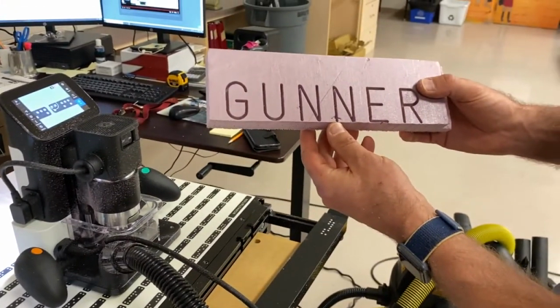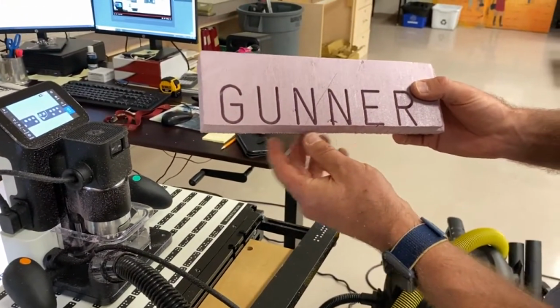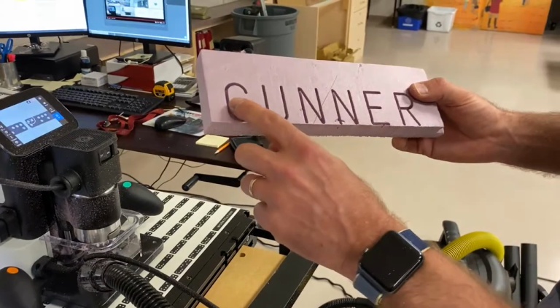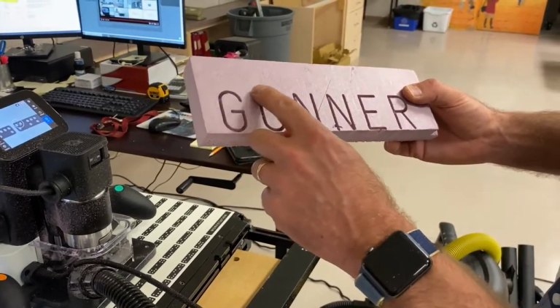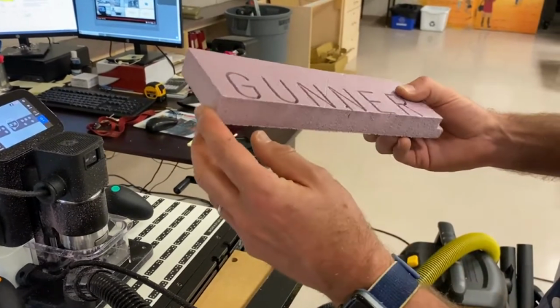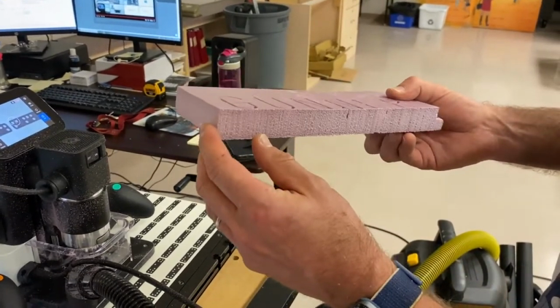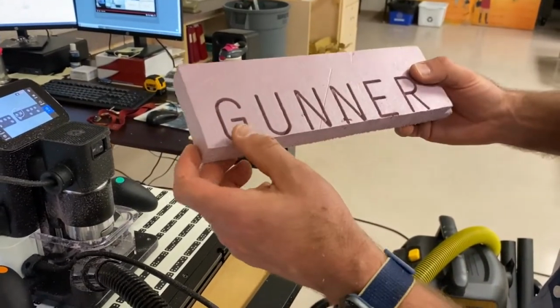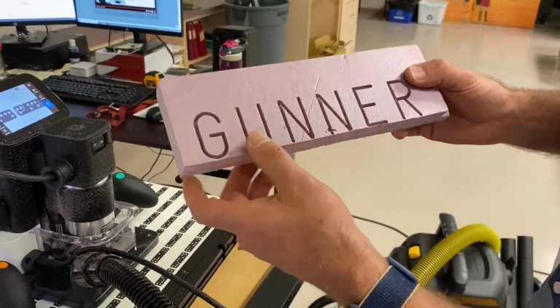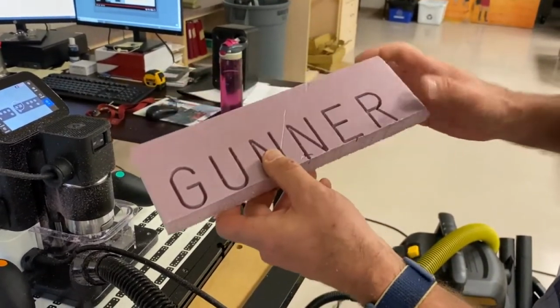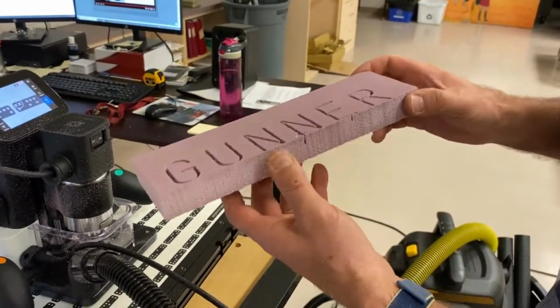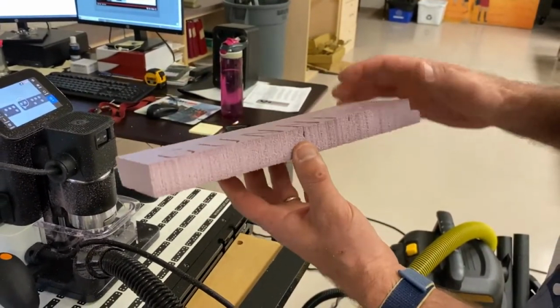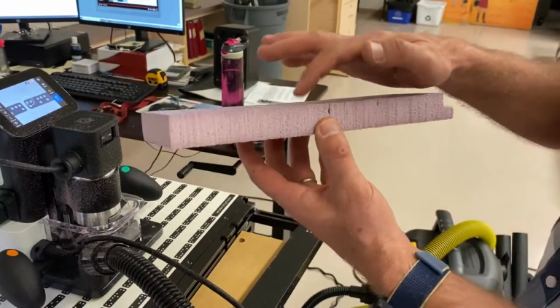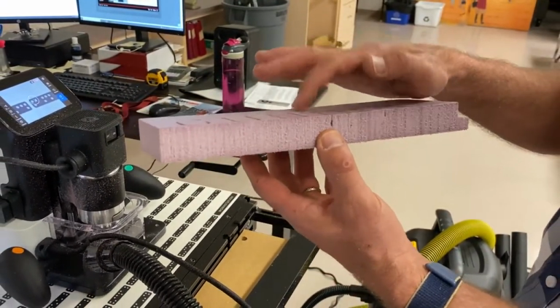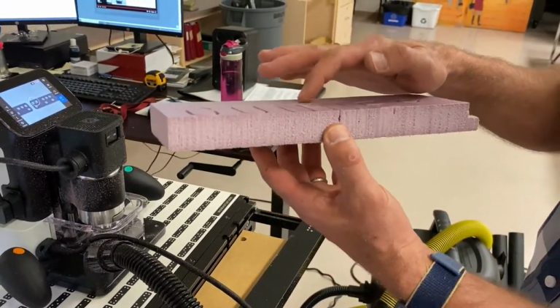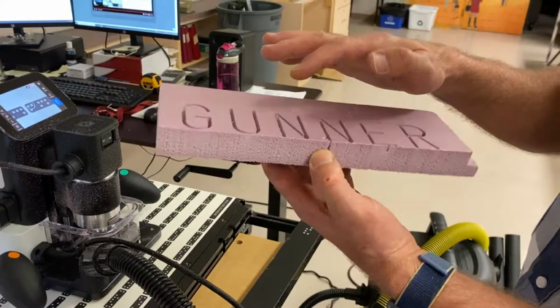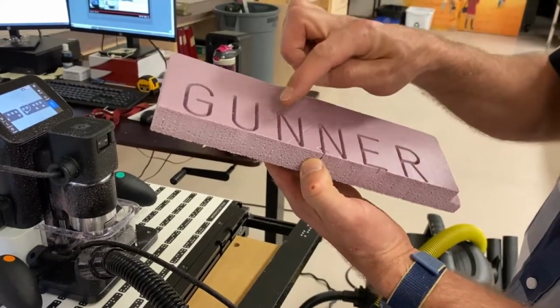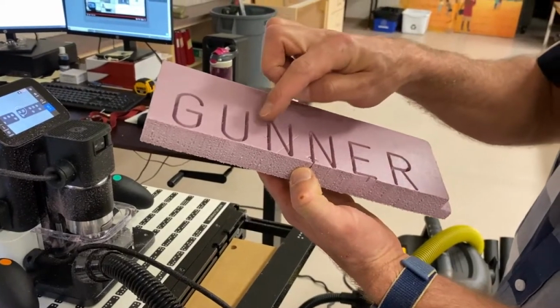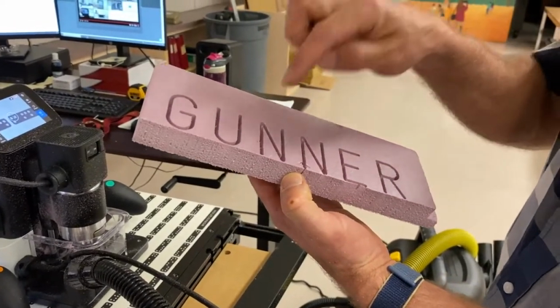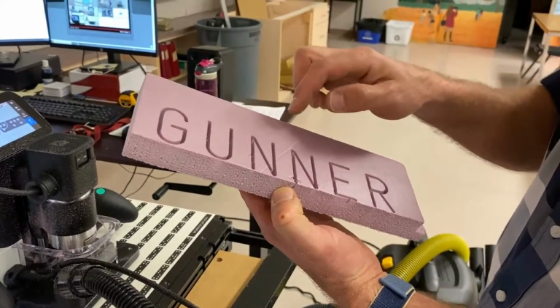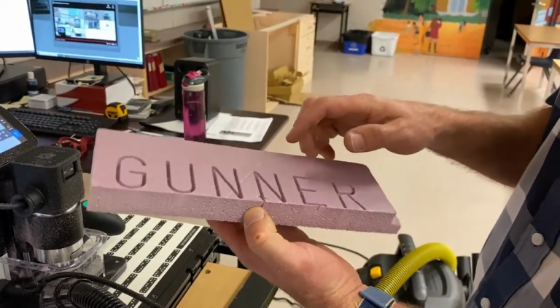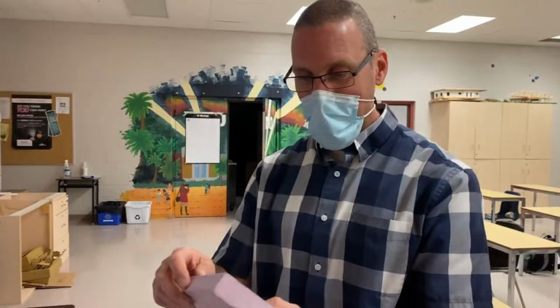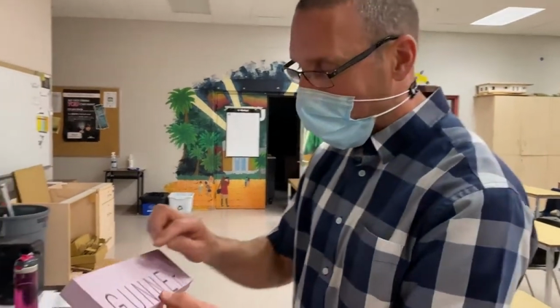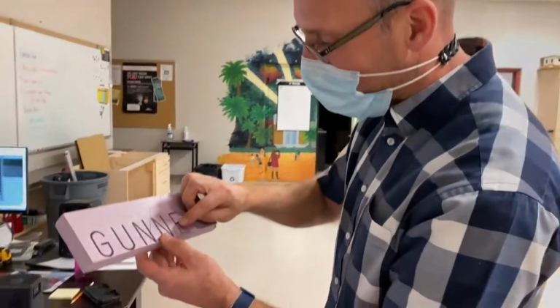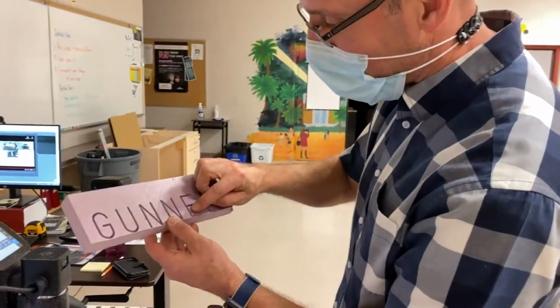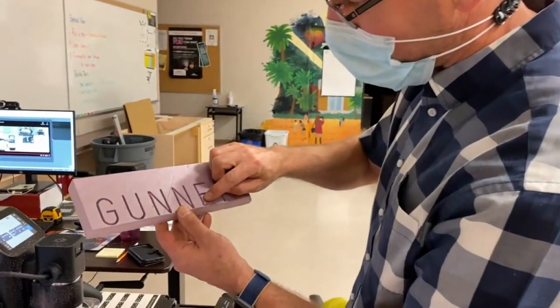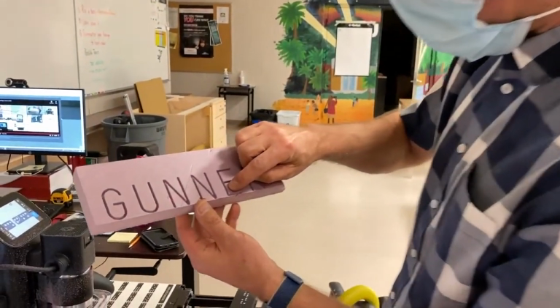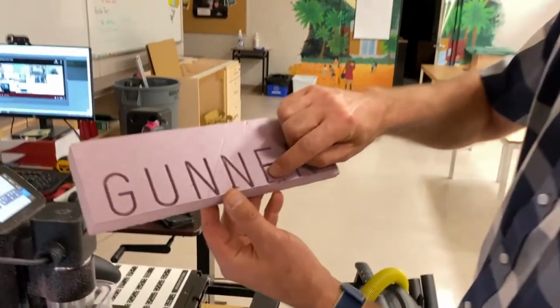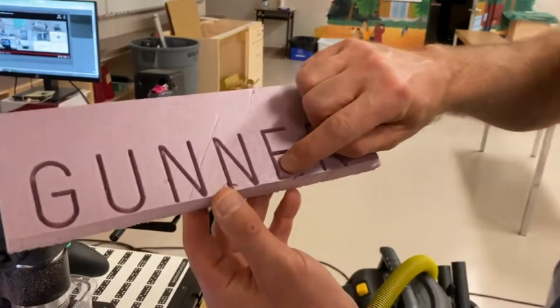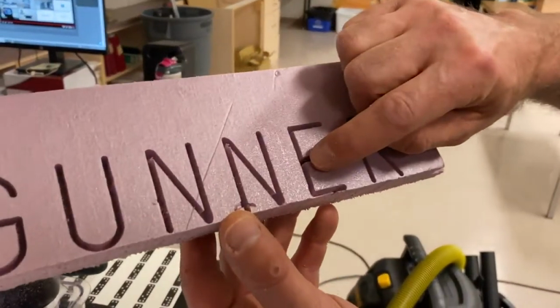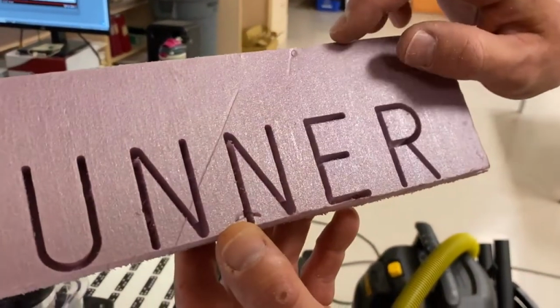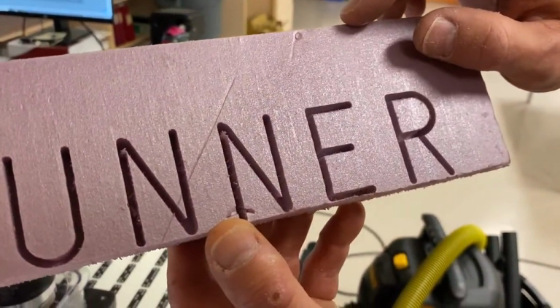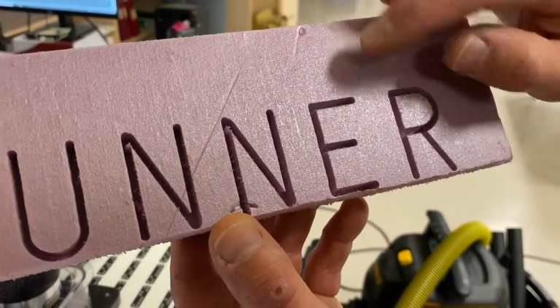There we are. Whoa, beauty cut! Doesn't it look good? It's really deep. Good thing we used foam. I don't think it could Z-touch this because it just pushed the blade right through. Got a little bit of a wiggle in the E — I don't know if you can see that up close. Can you see the wiggle in the E there? Oh yeah.